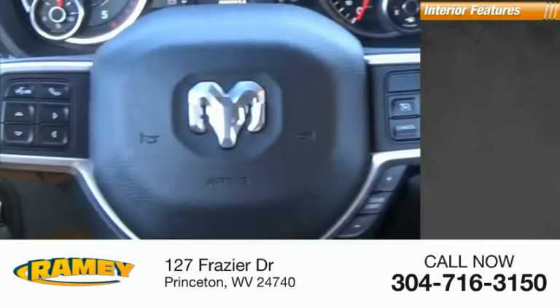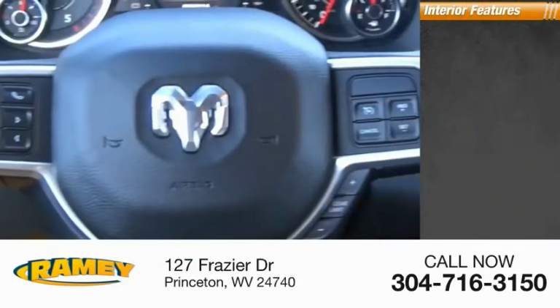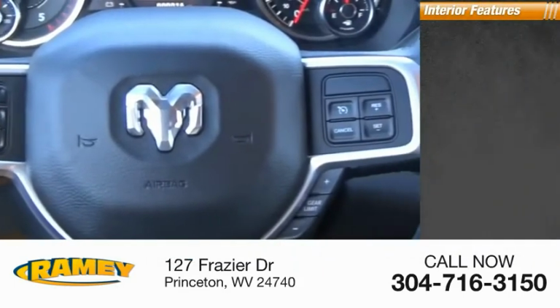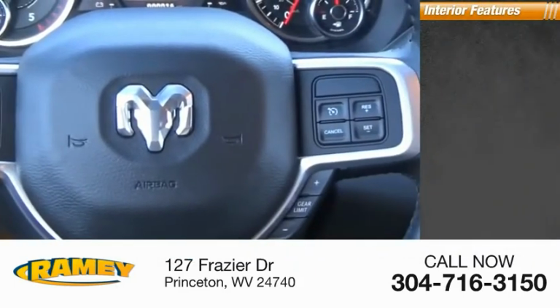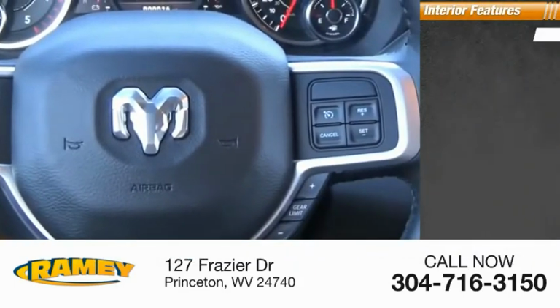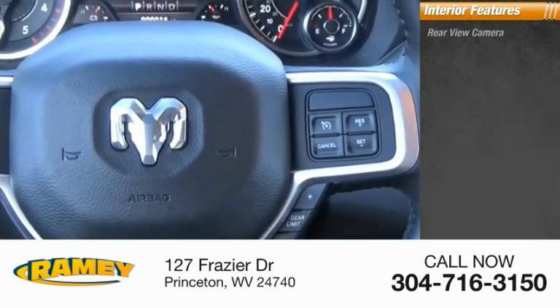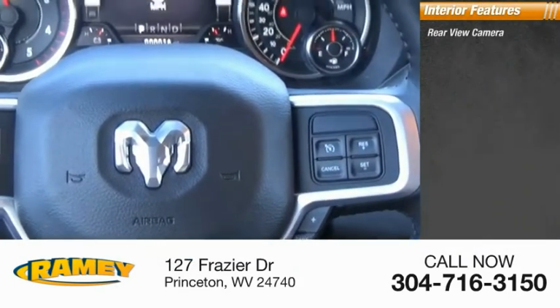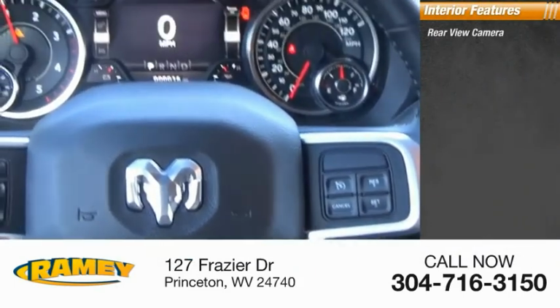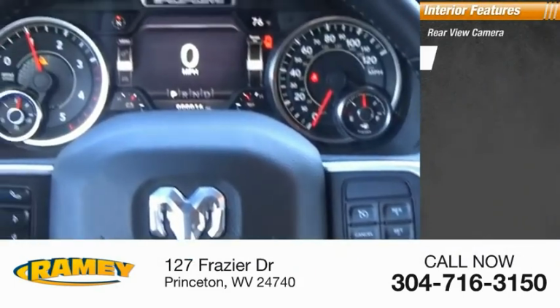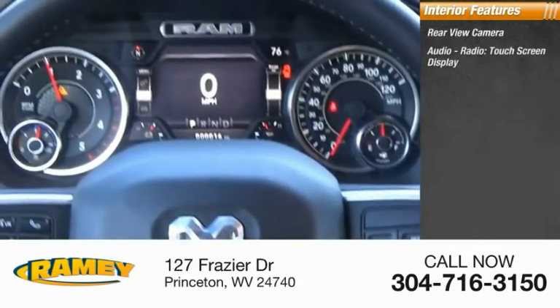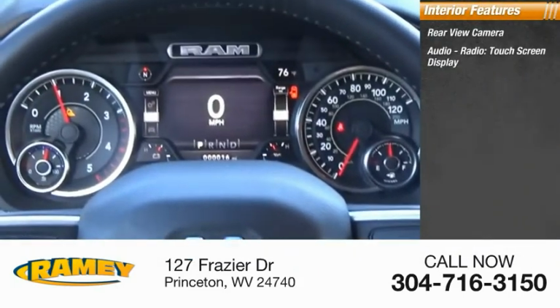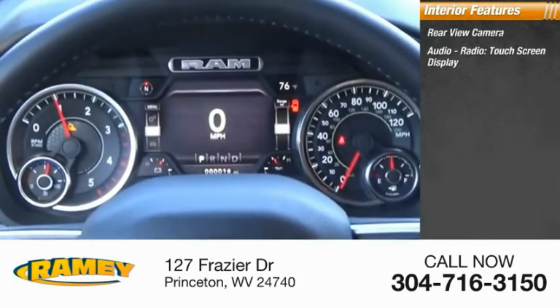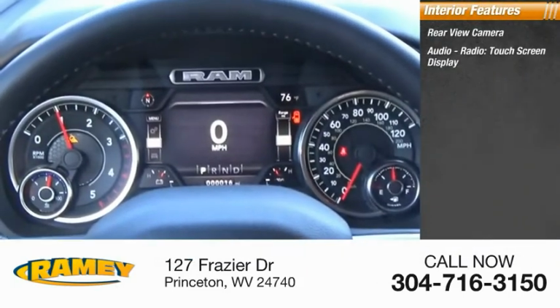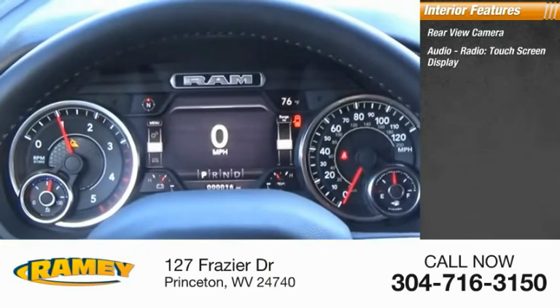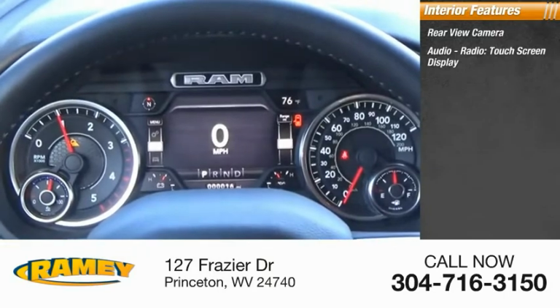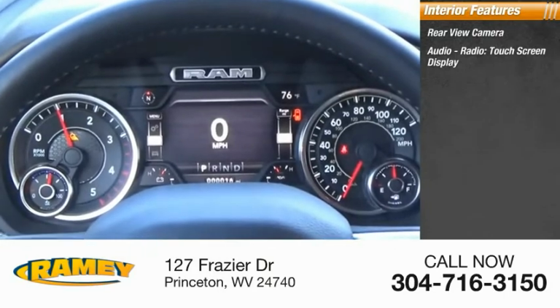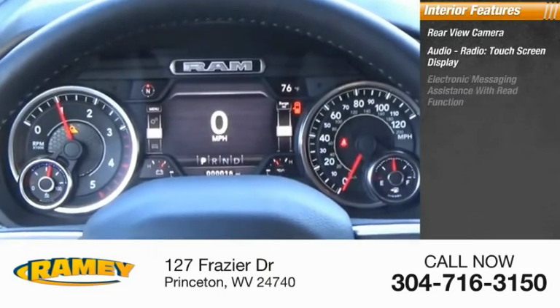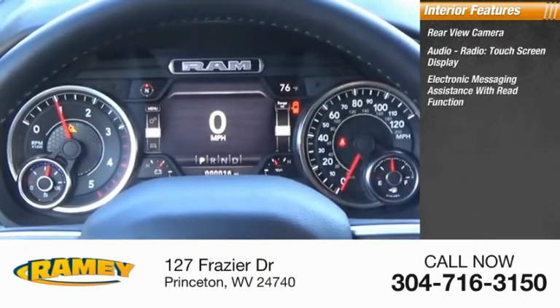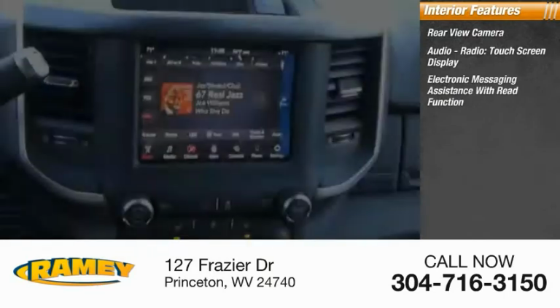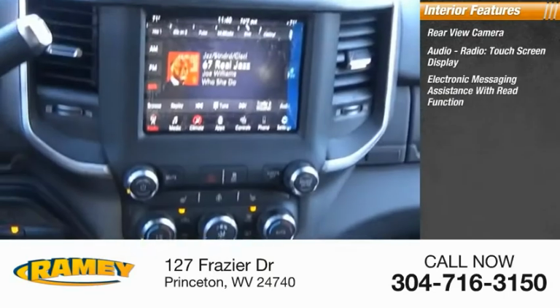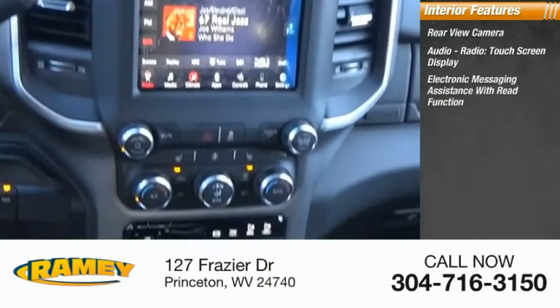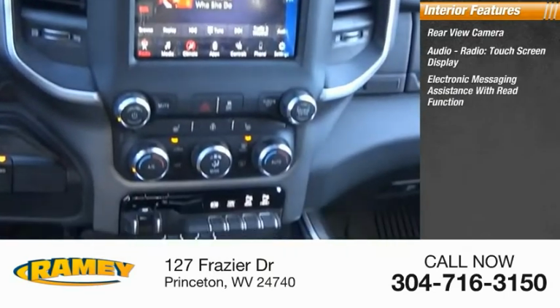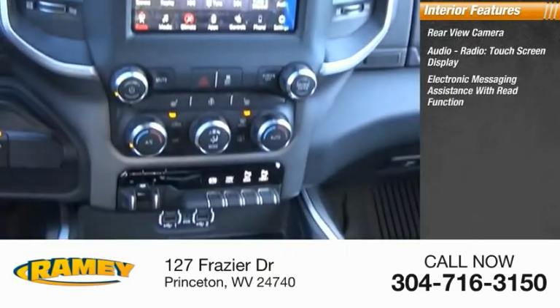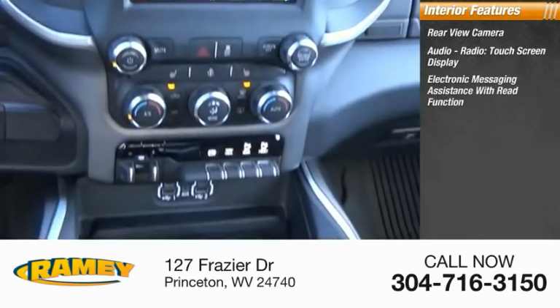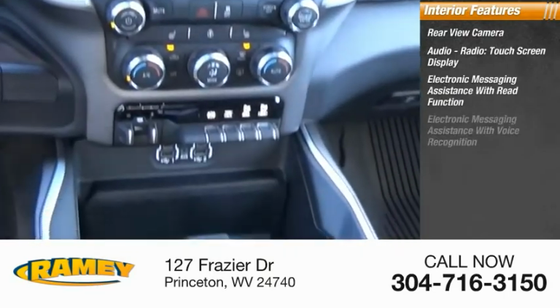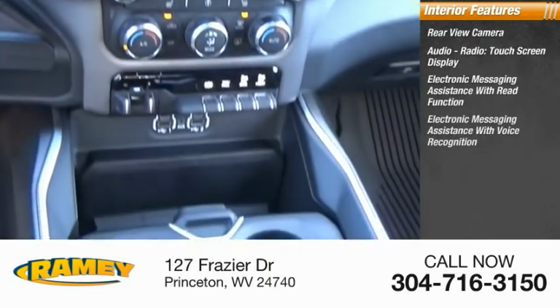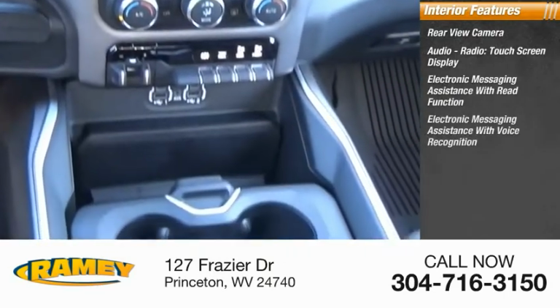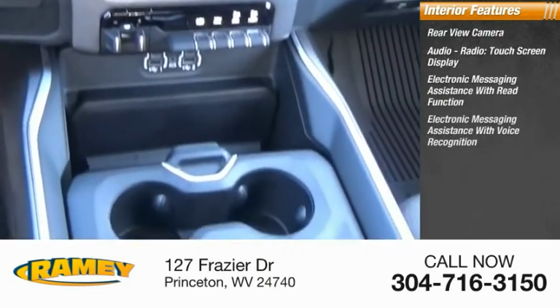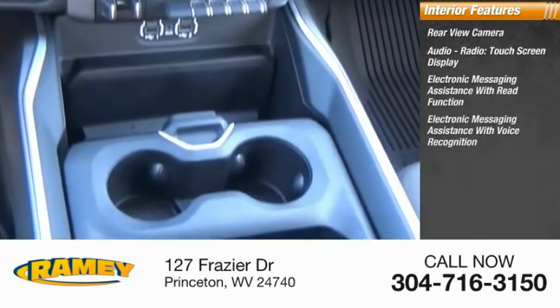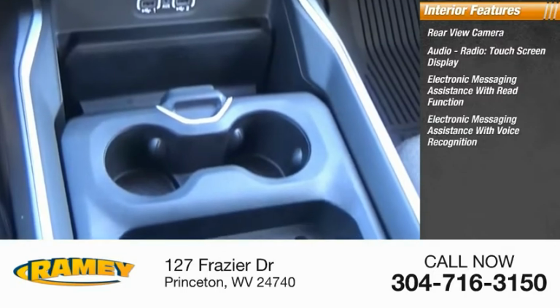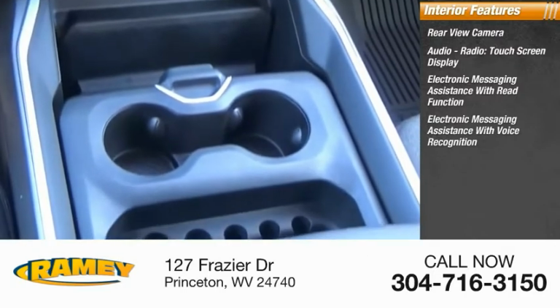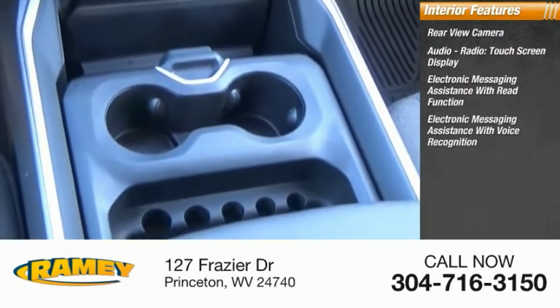Inside you'll find rear view camera, audio radio, touchscreen display, electronic messaging assistance with read function, and electronic messaging assistance with voice recognition.